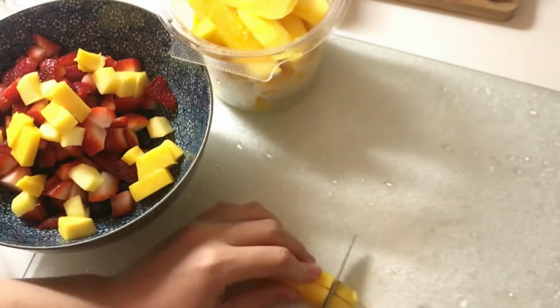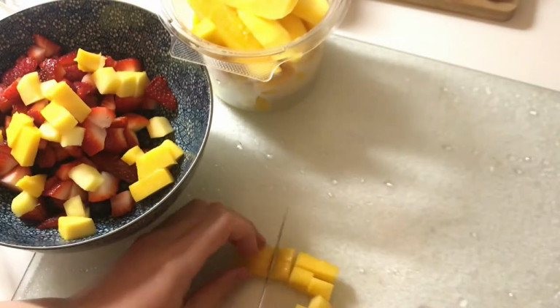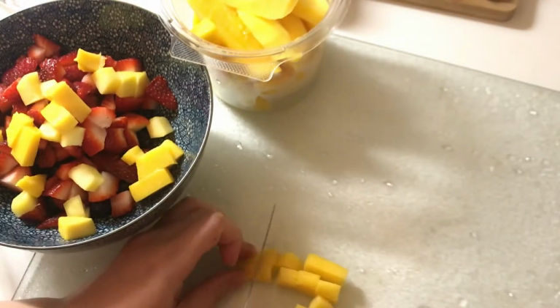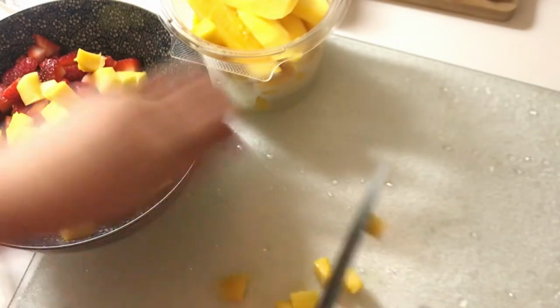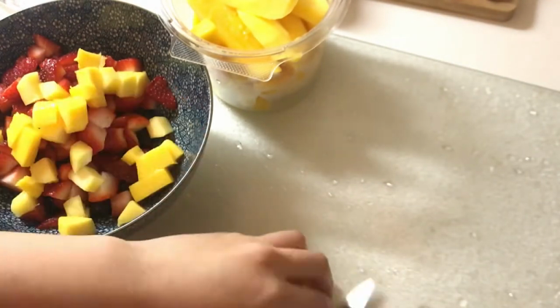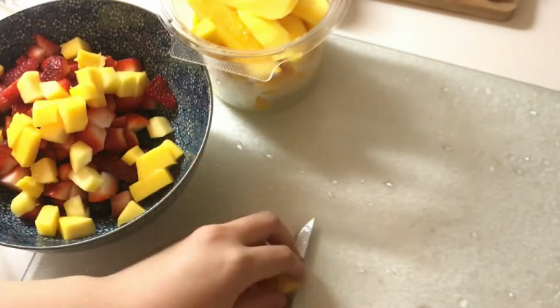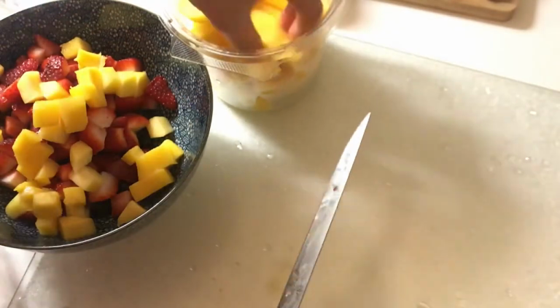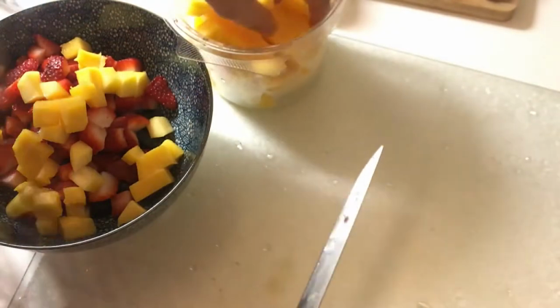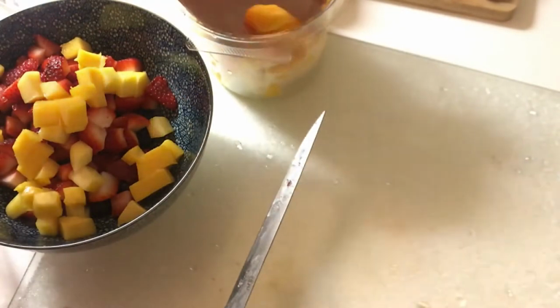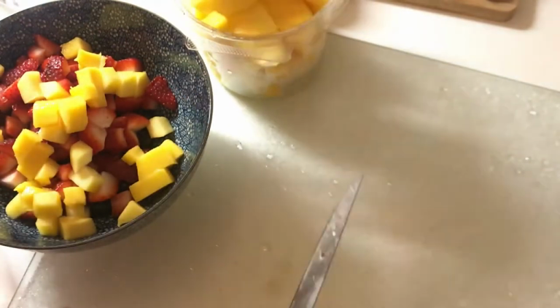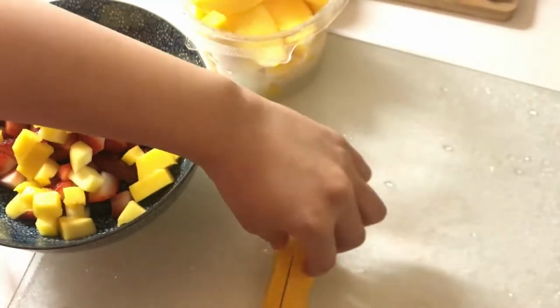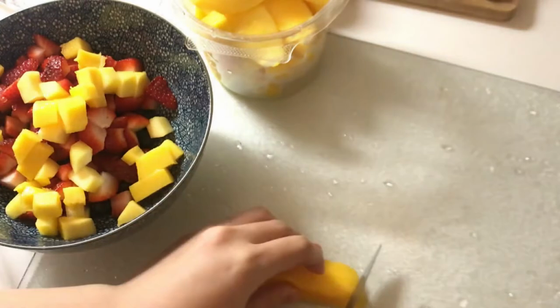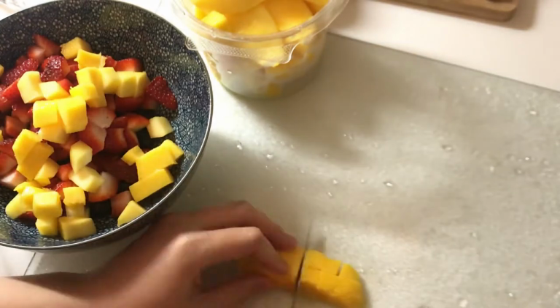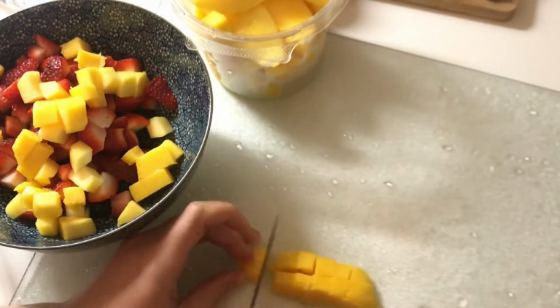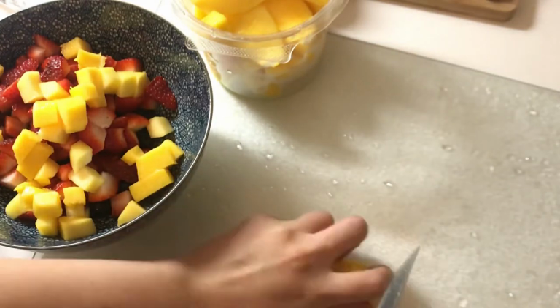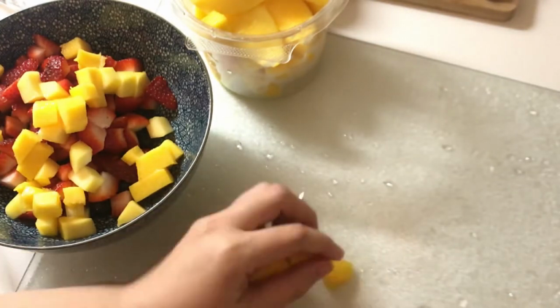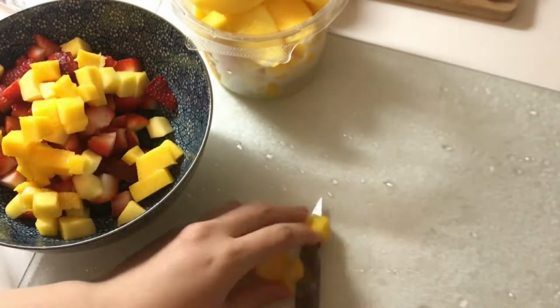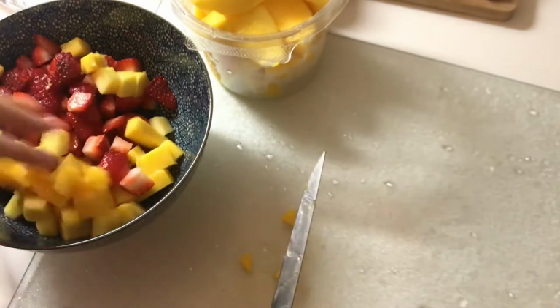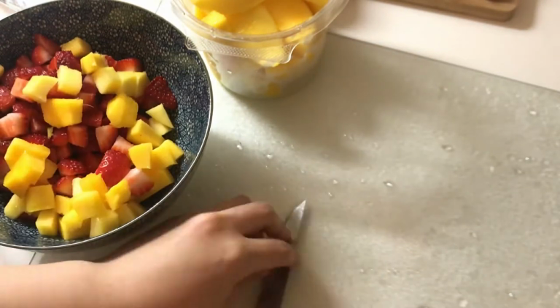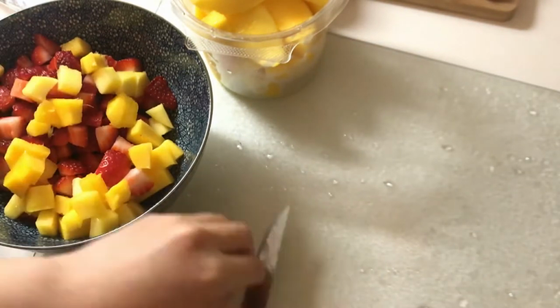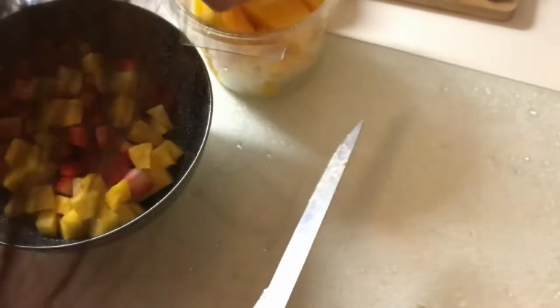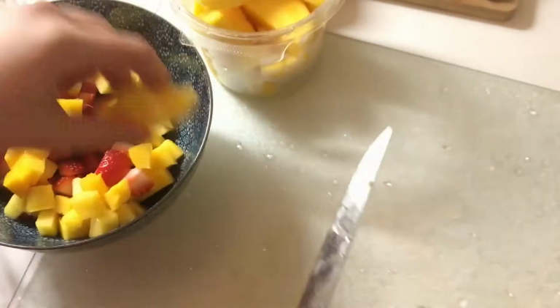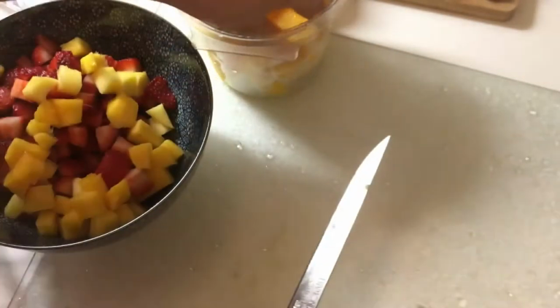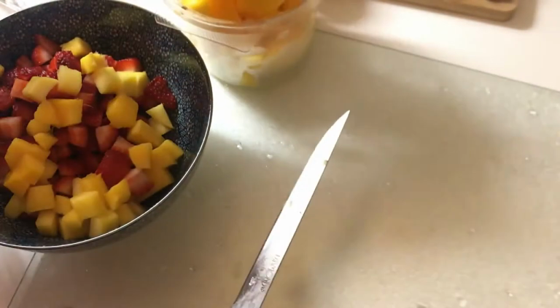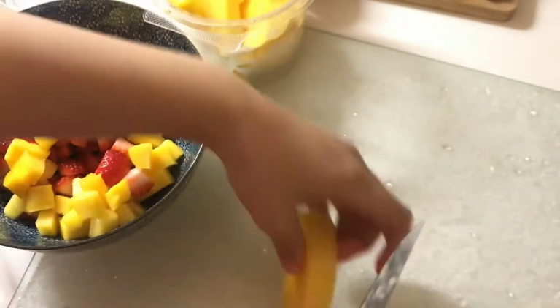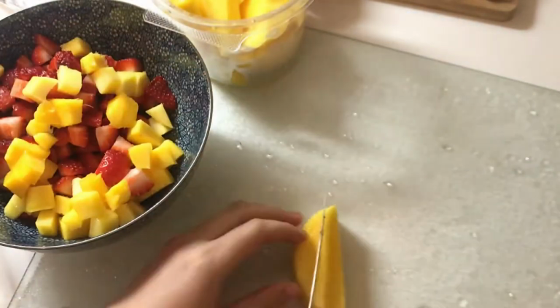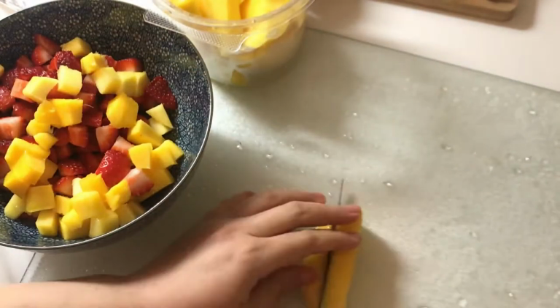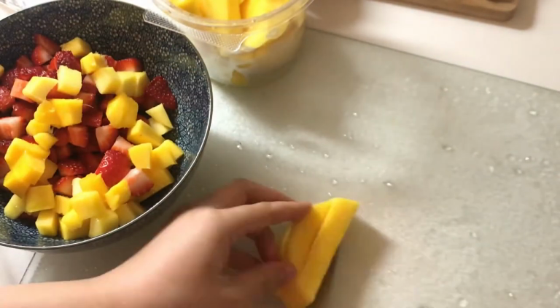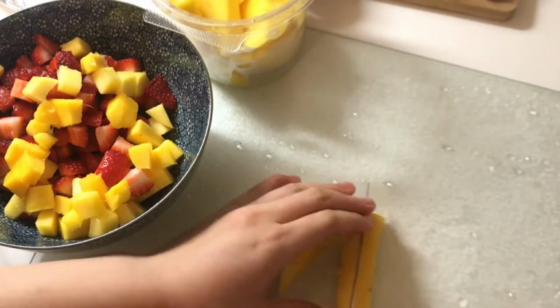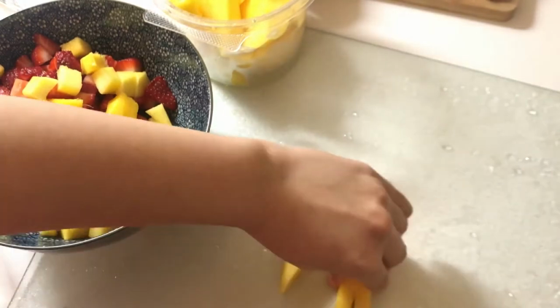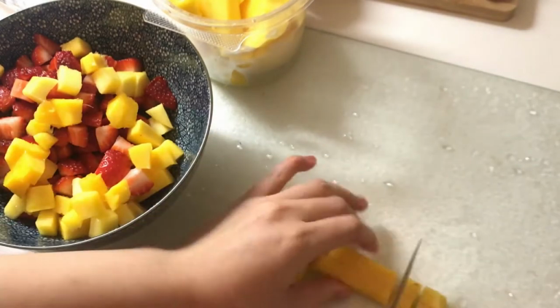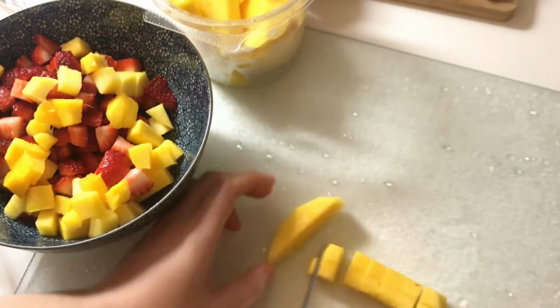And of course there's the cream part — the jello cream. It's not really a coconut flavor, but it's made with coconut.